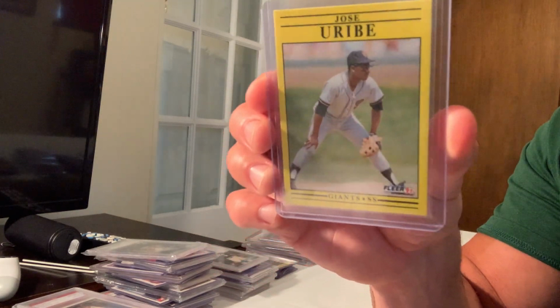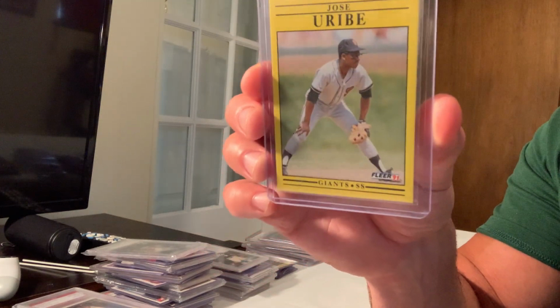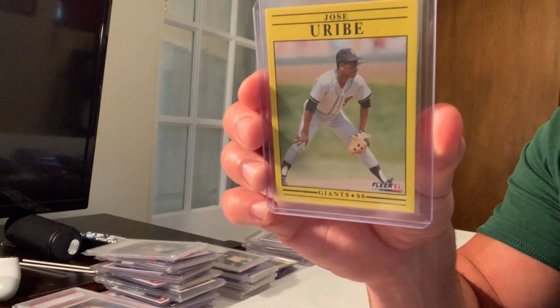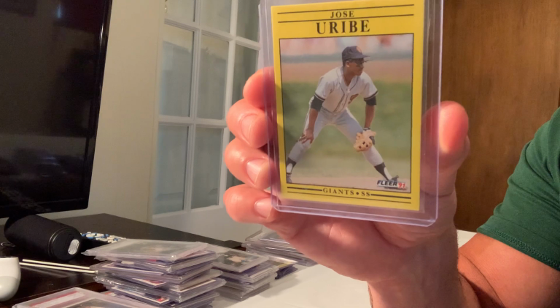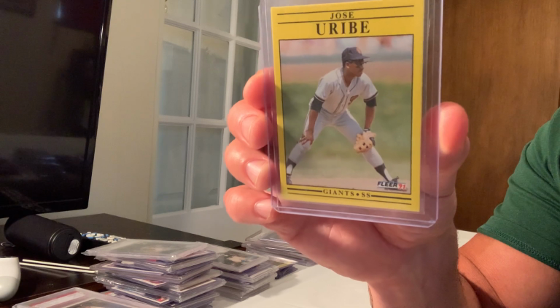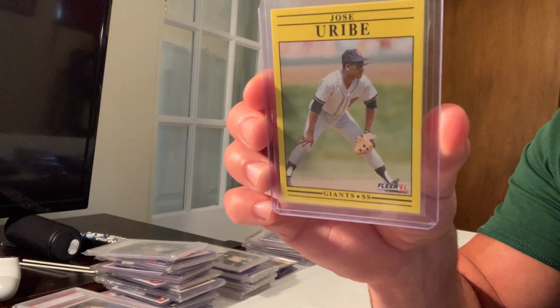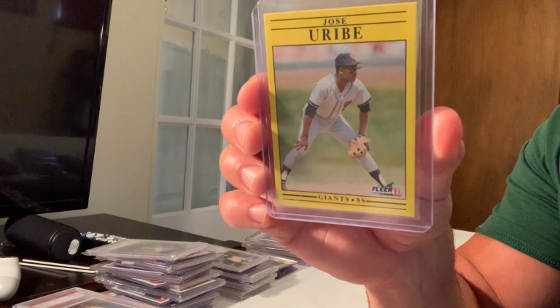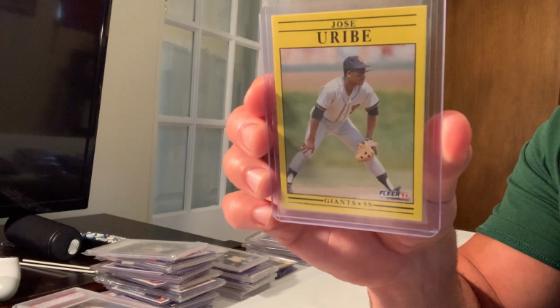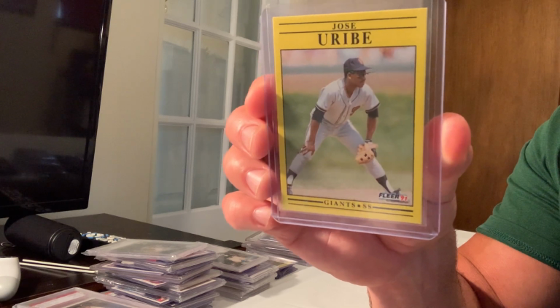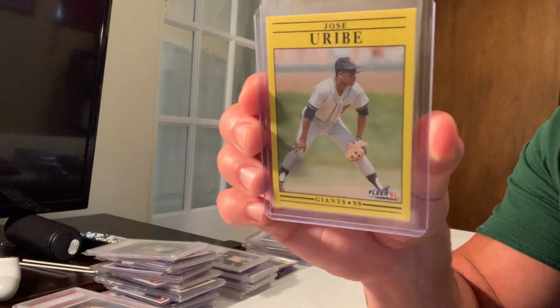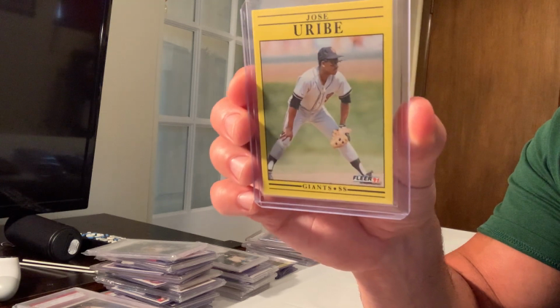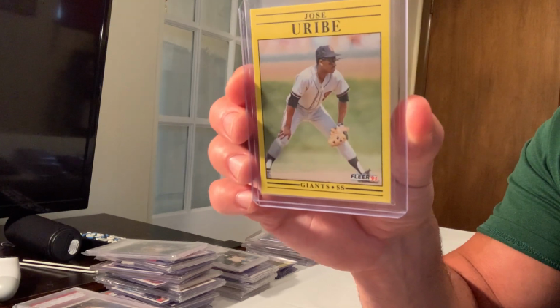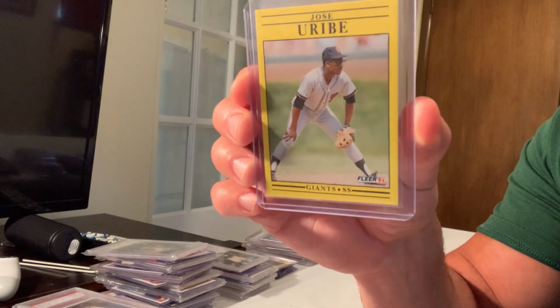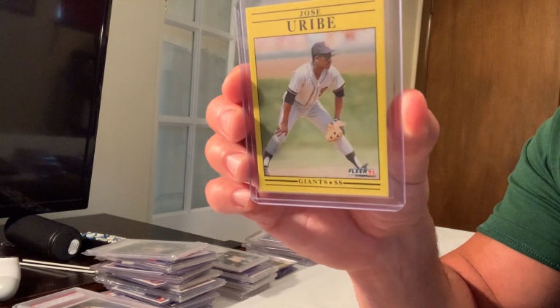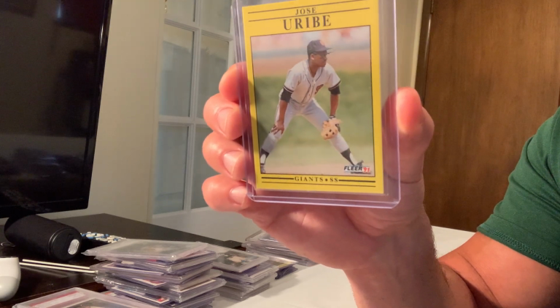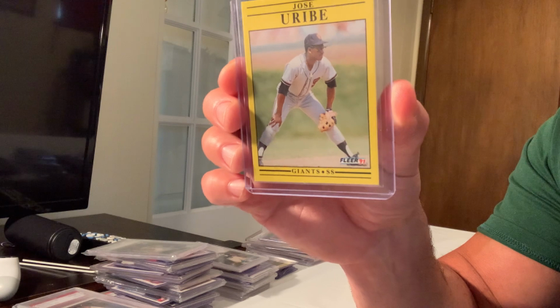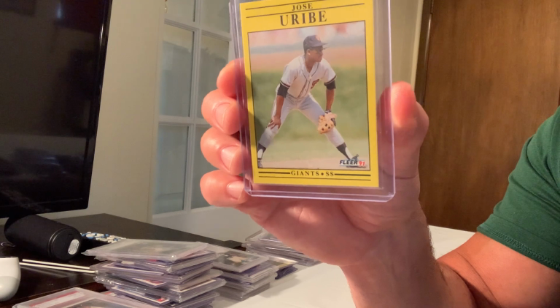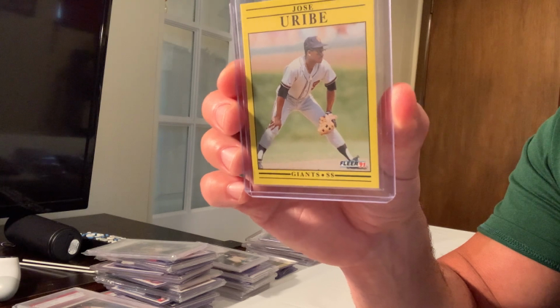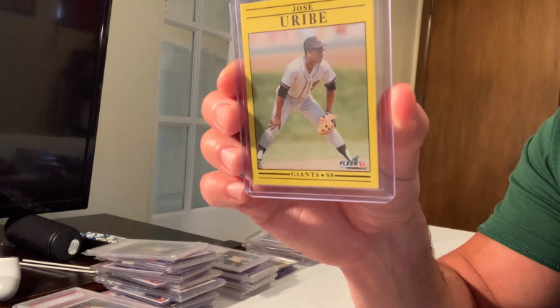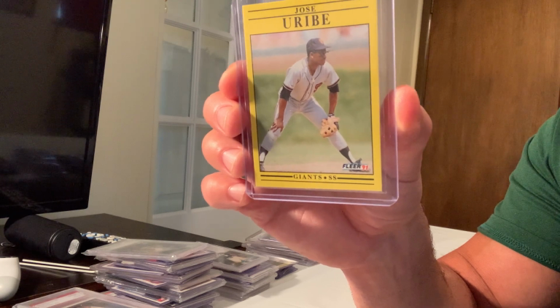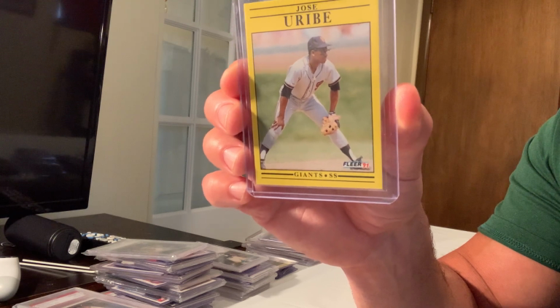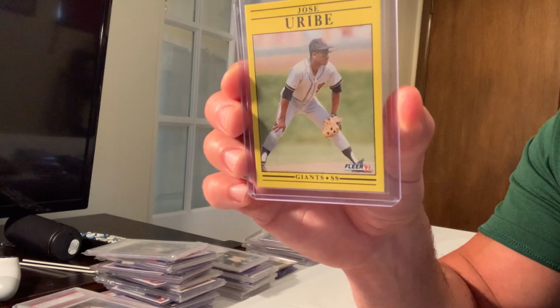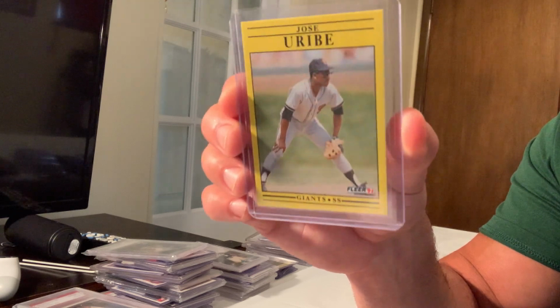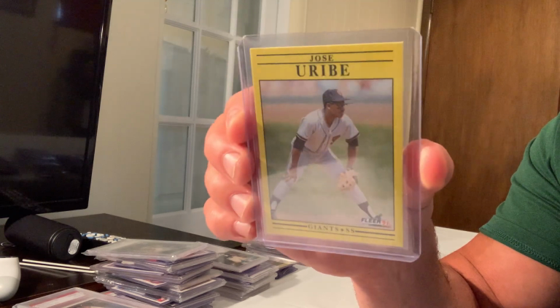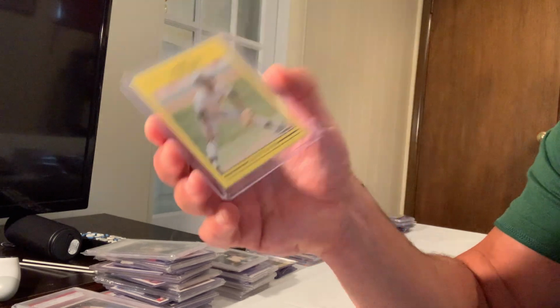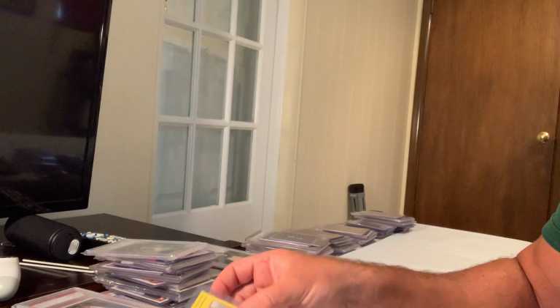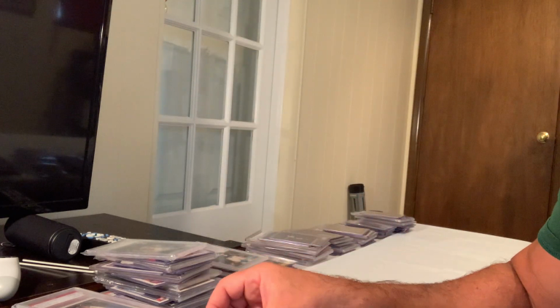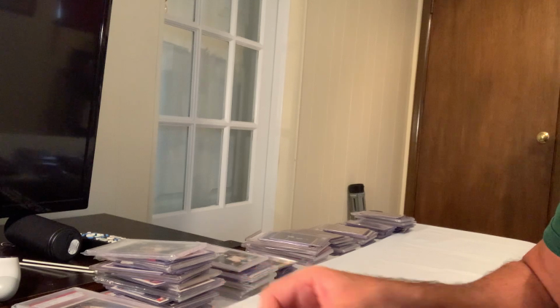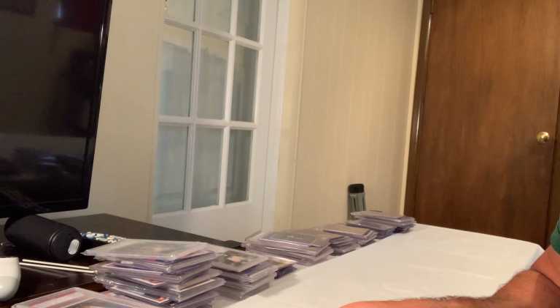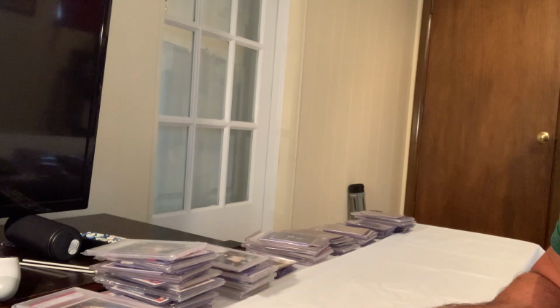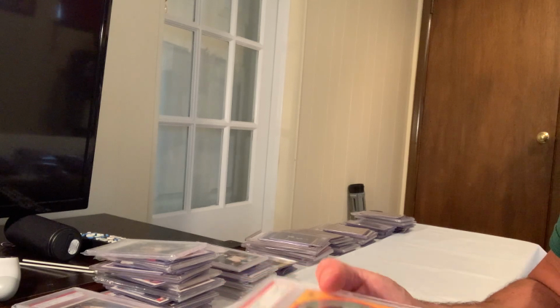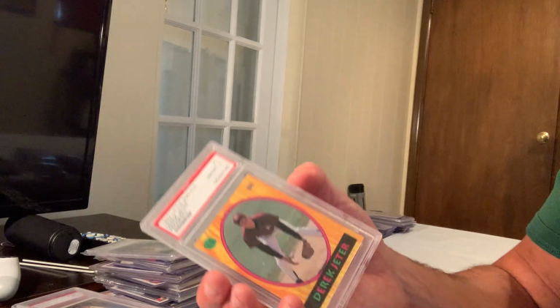Here's an error card that sold for a lot — I'm not sure why anybody would buy it just because of a wrong birth date, but the 1991 Fleer Jose Uribe error card sold for $4,725.